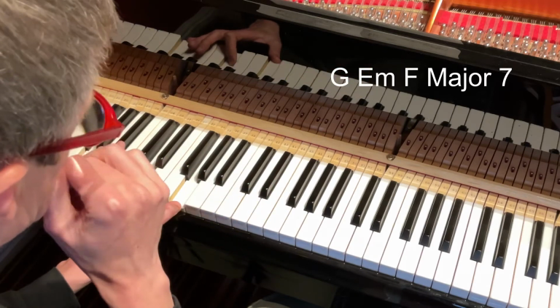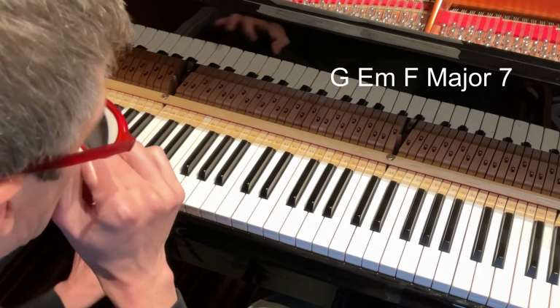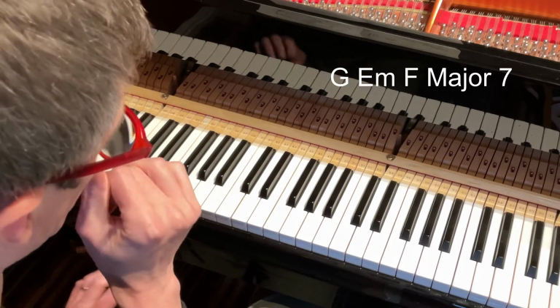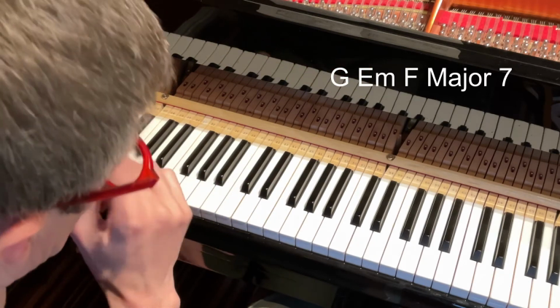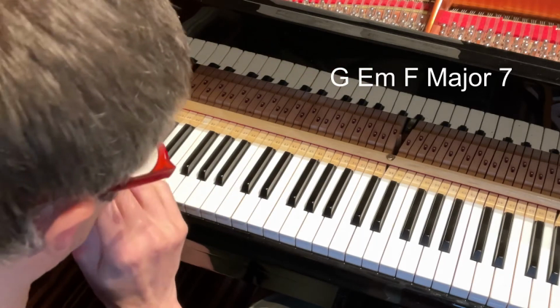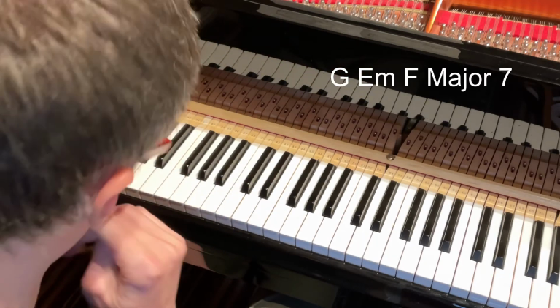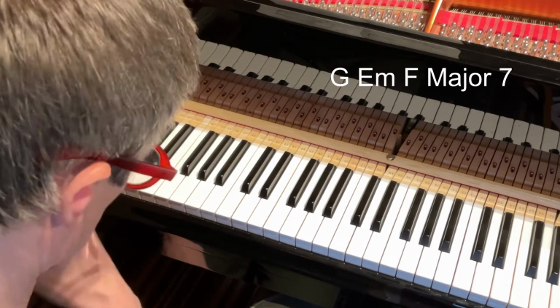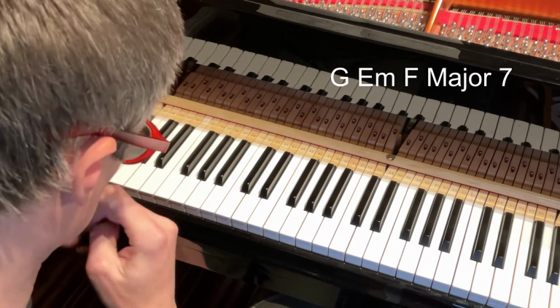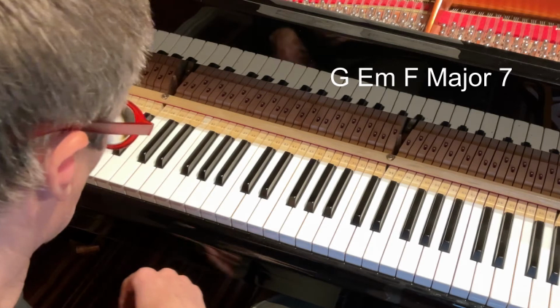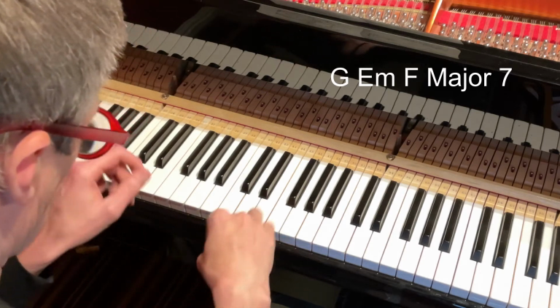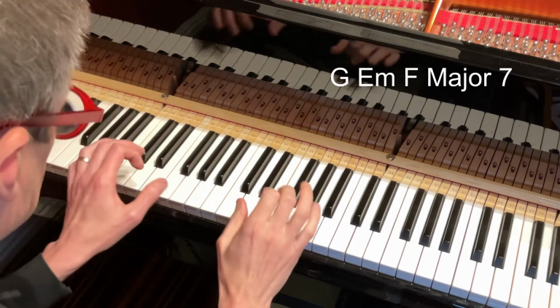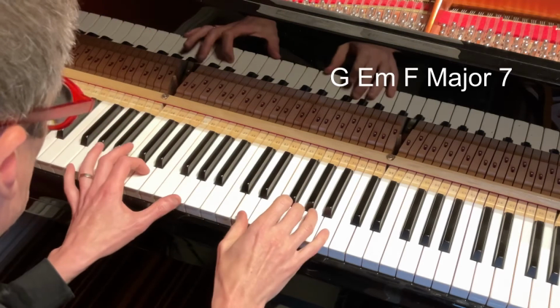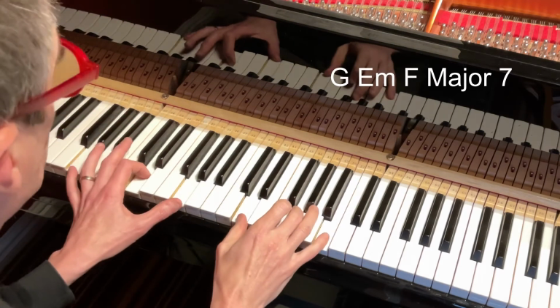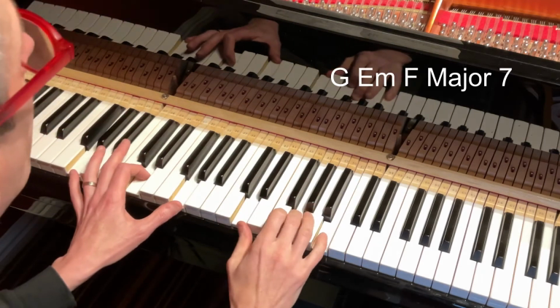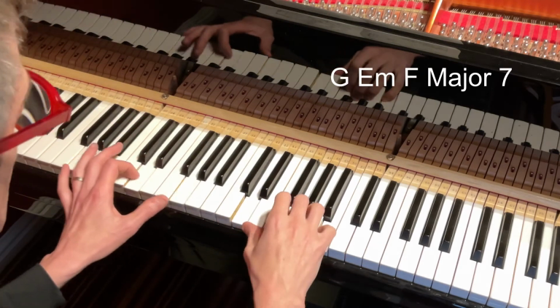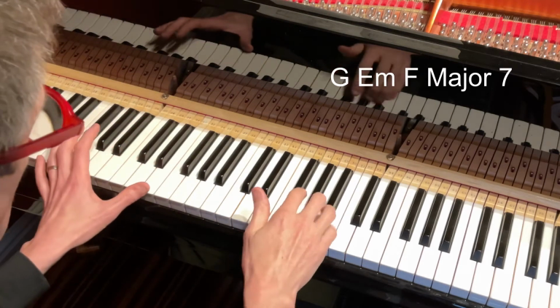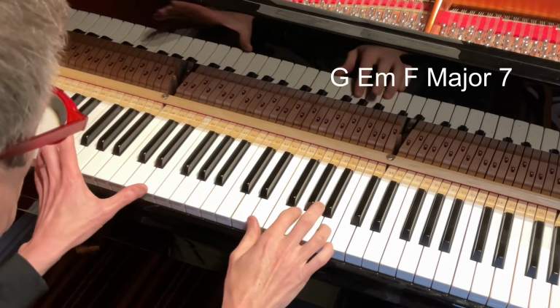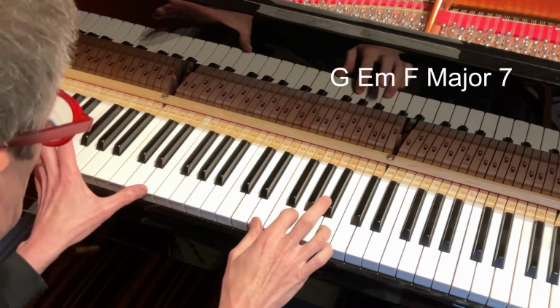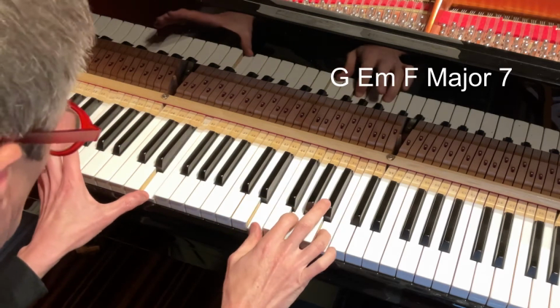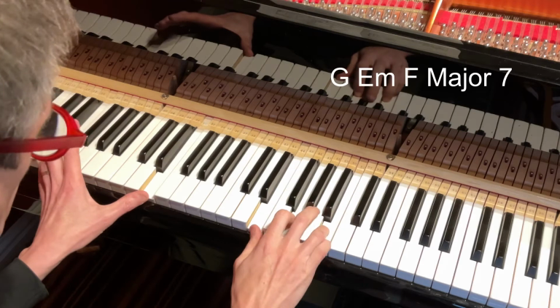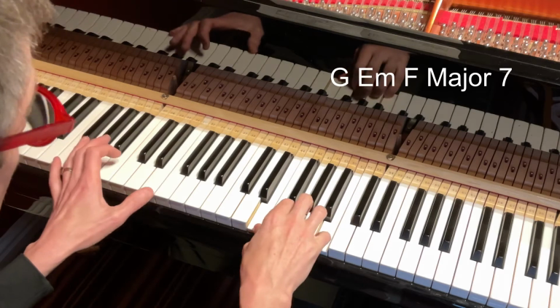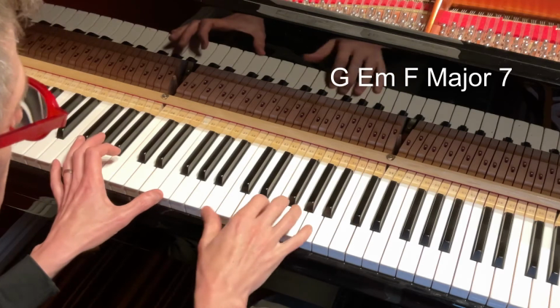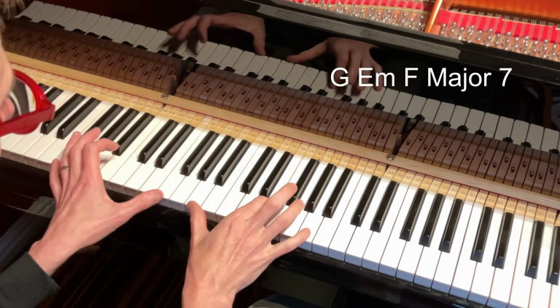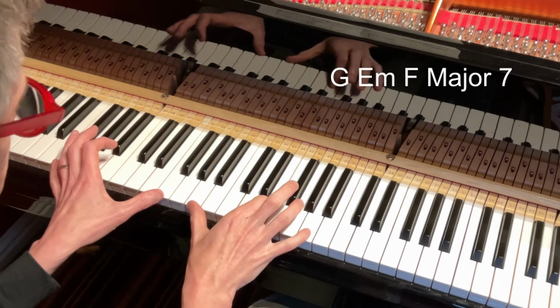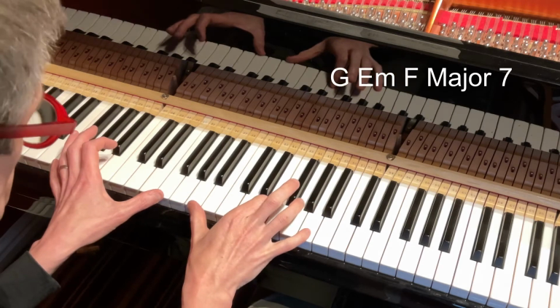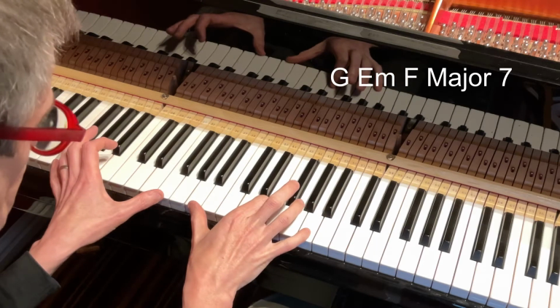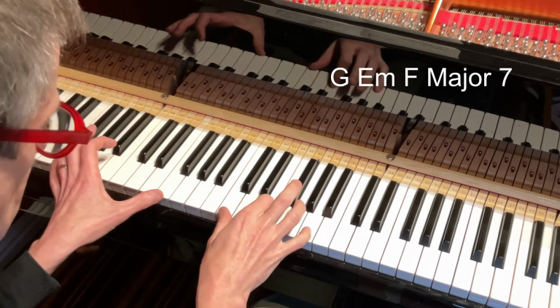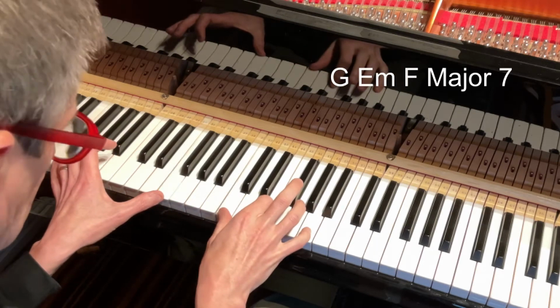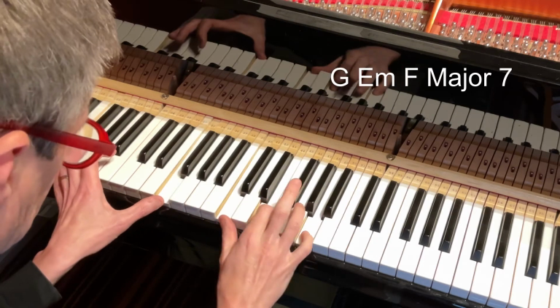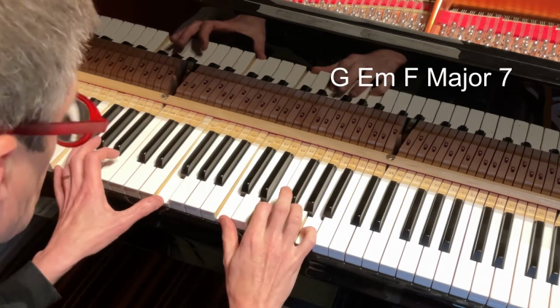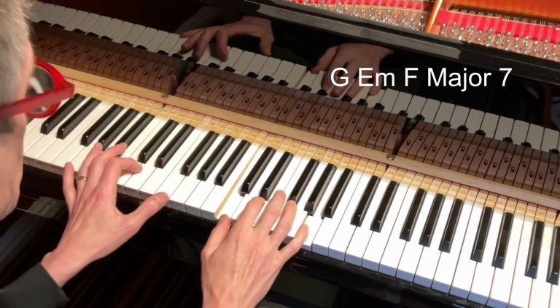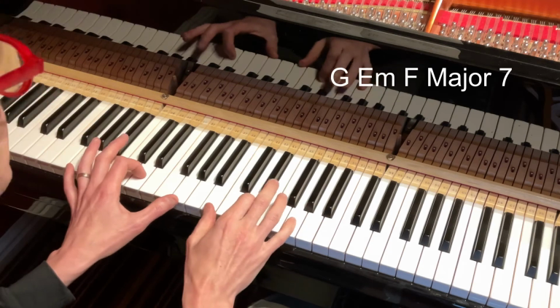So this is that chord I want to talk about, which is prevalent in the music of Vaughan Williams. So there we go again — it went G, E minor, F major seven, which we could voice there, and we could go back to G.